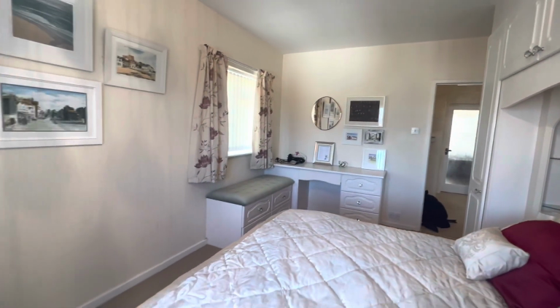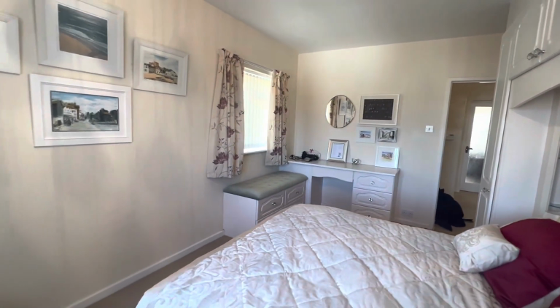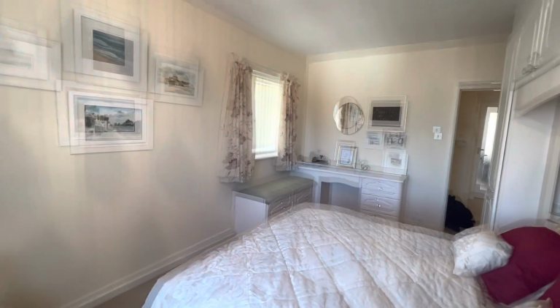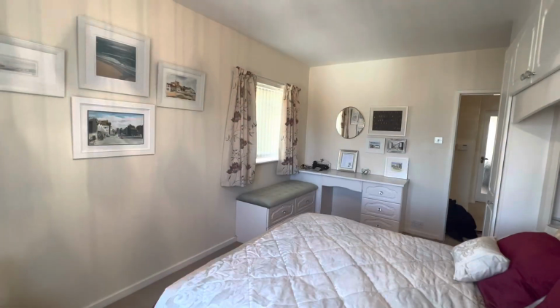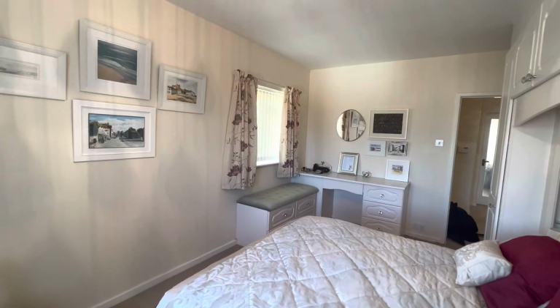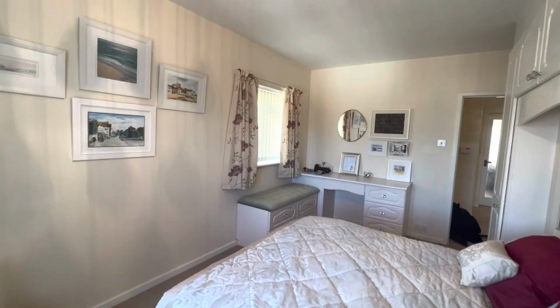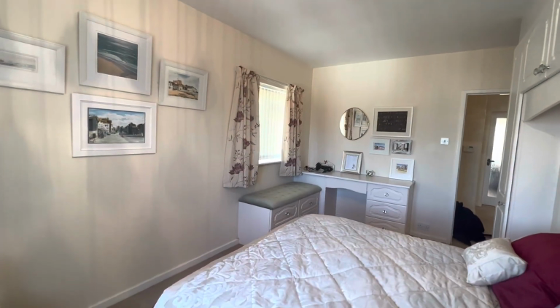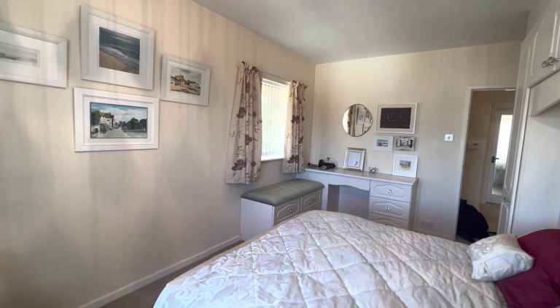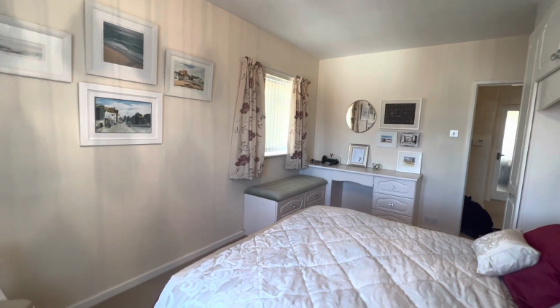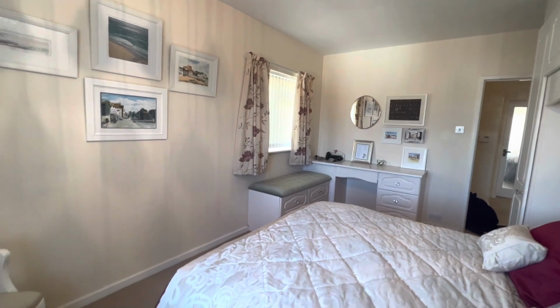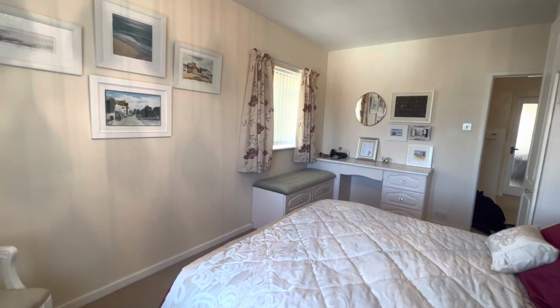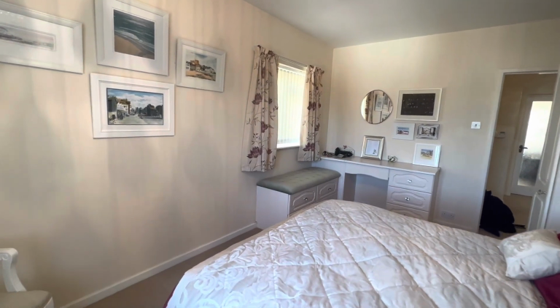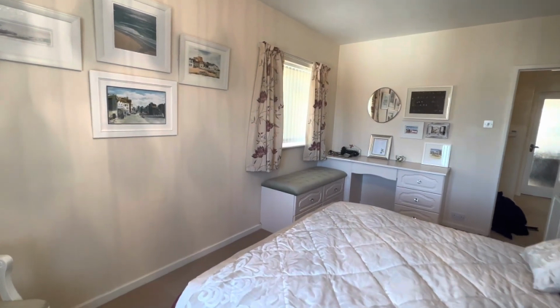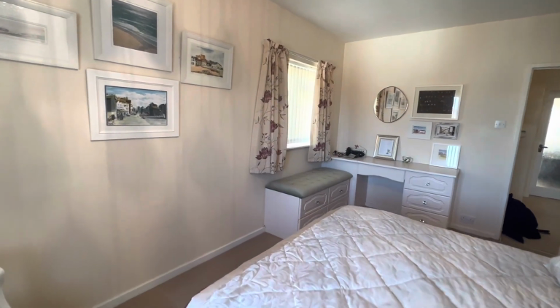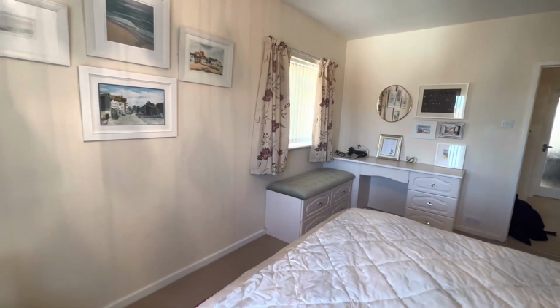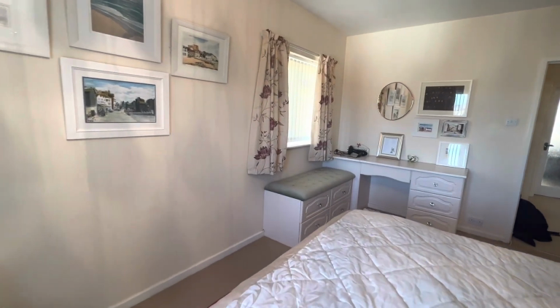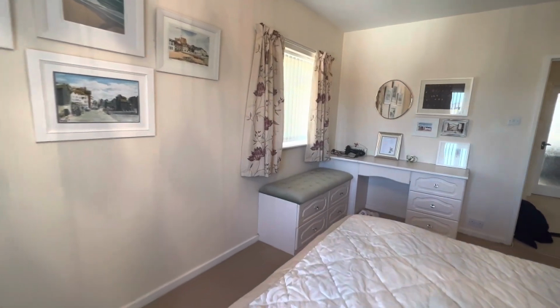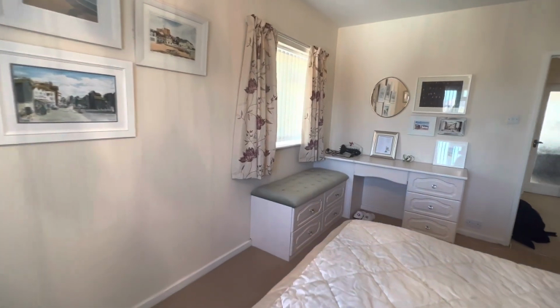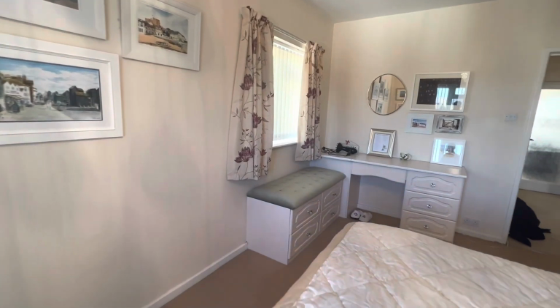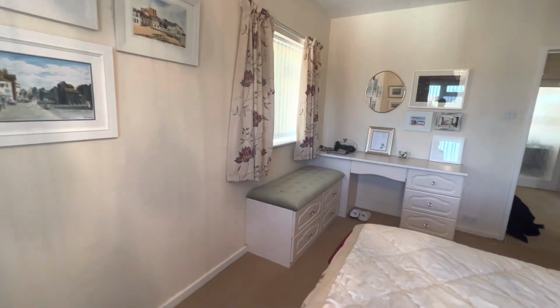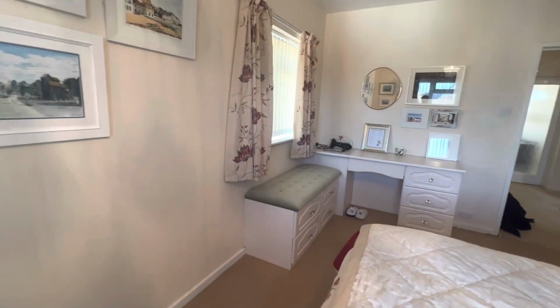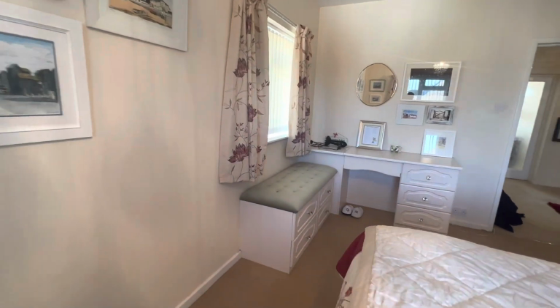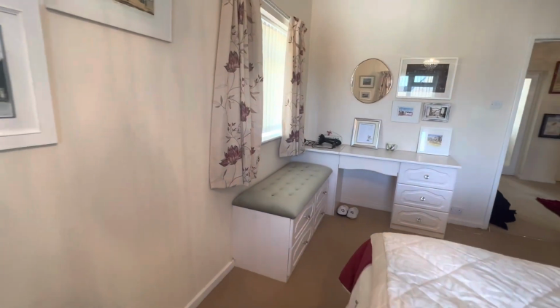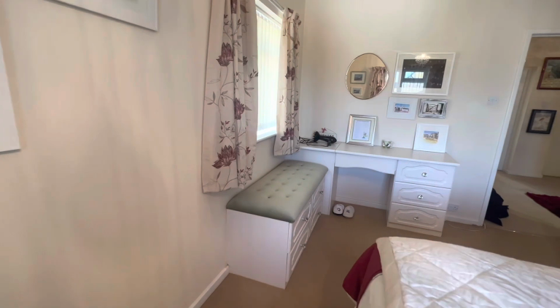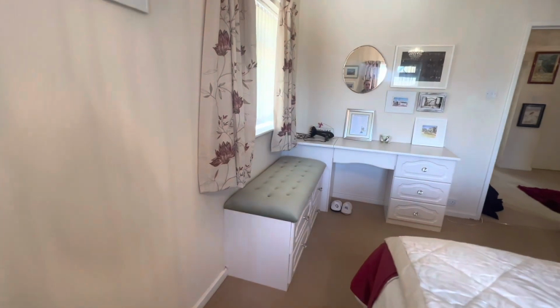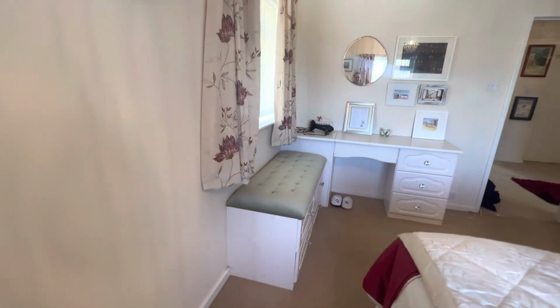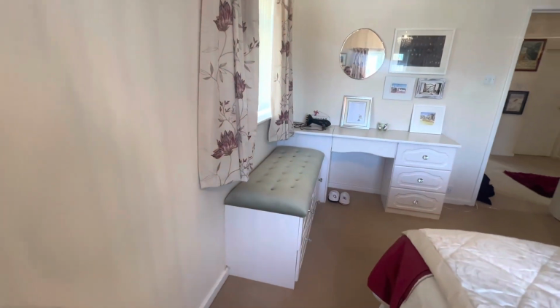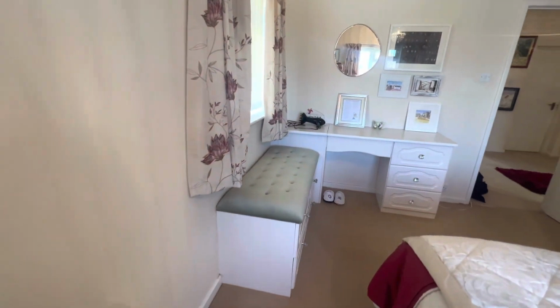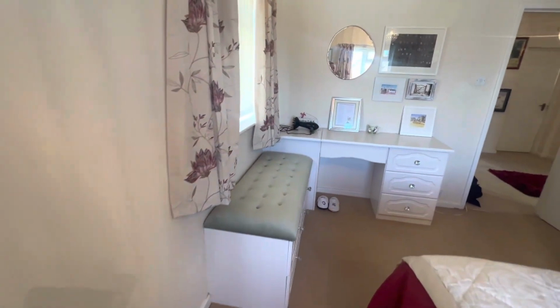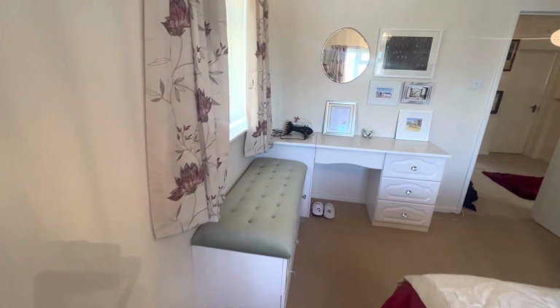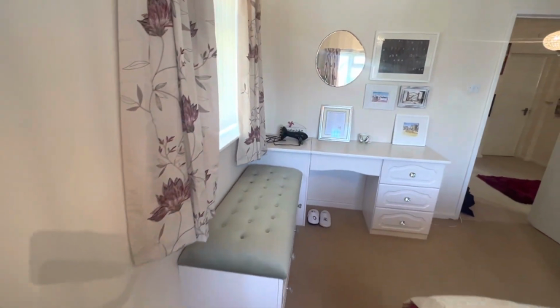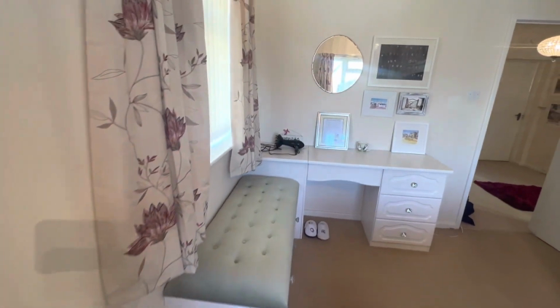The property has double glazing and electric heating throughout and you've also got that little desk area and seat that is also built in.